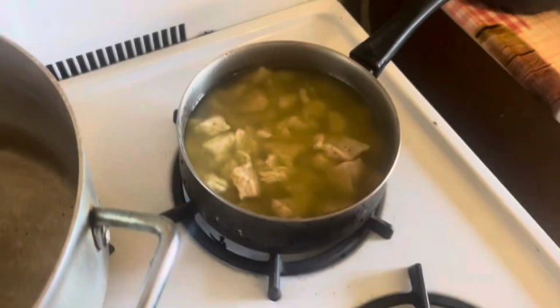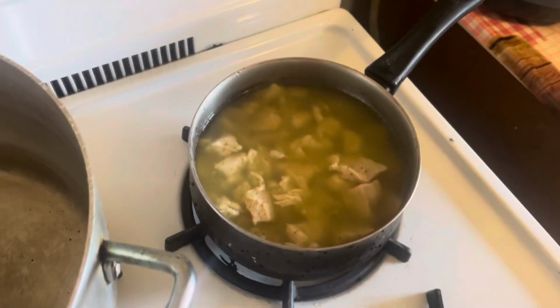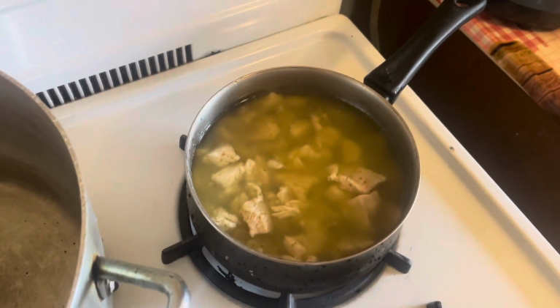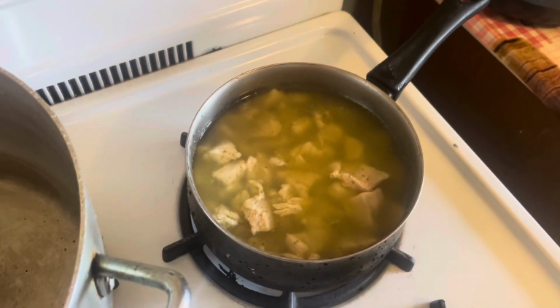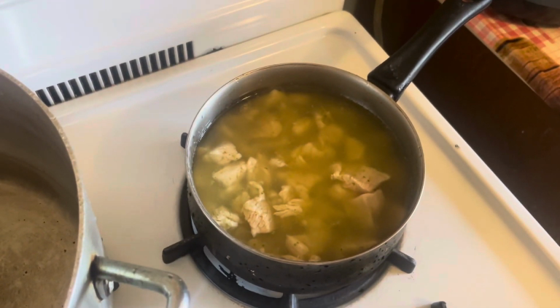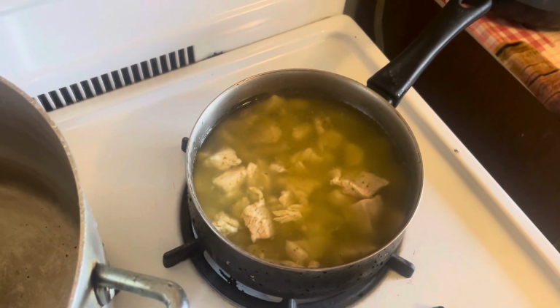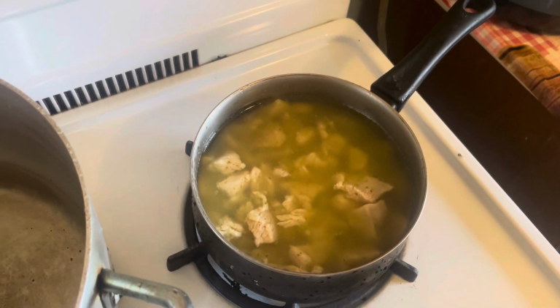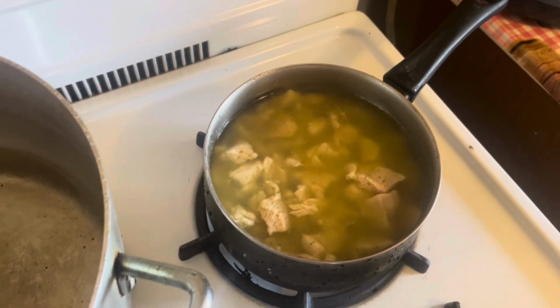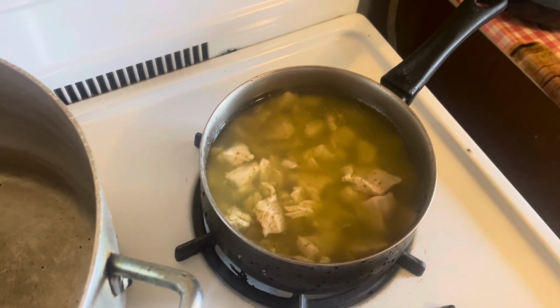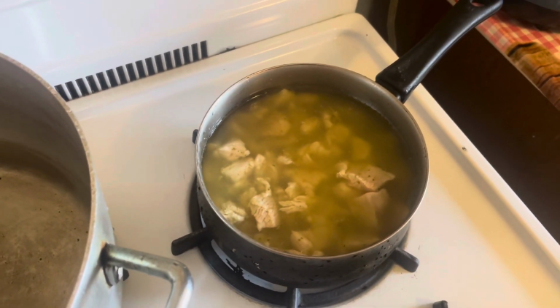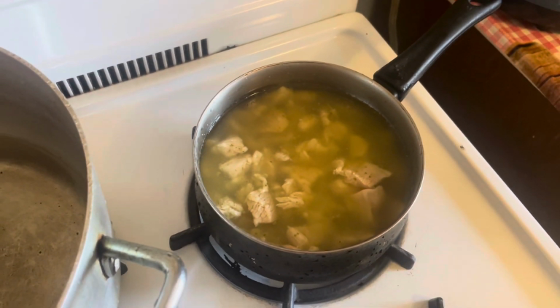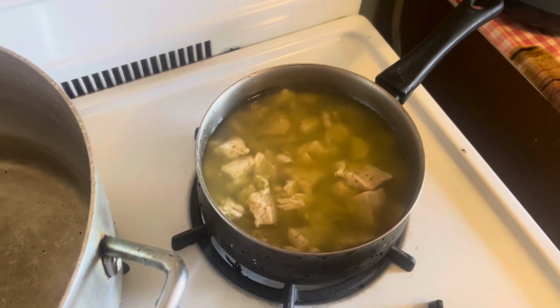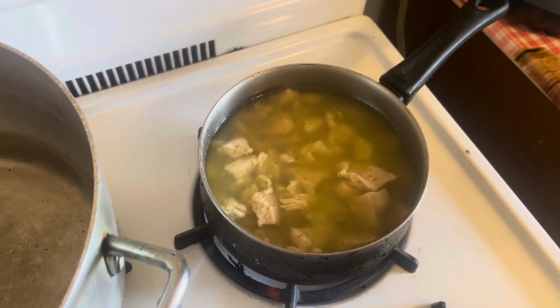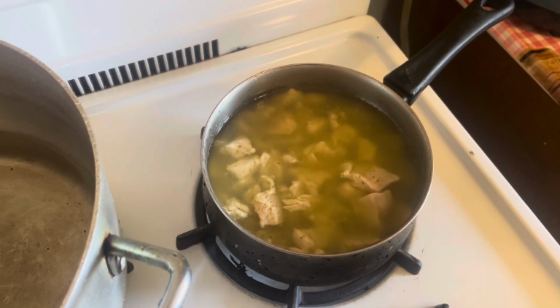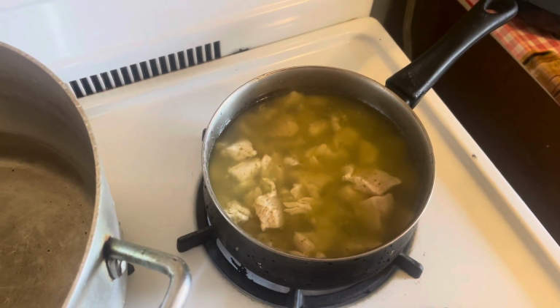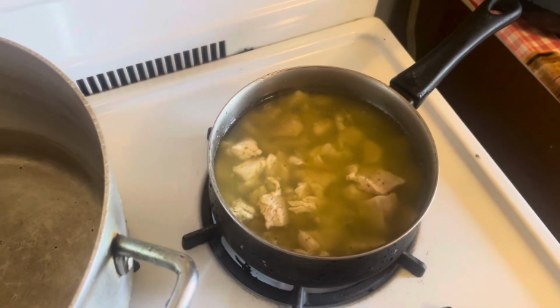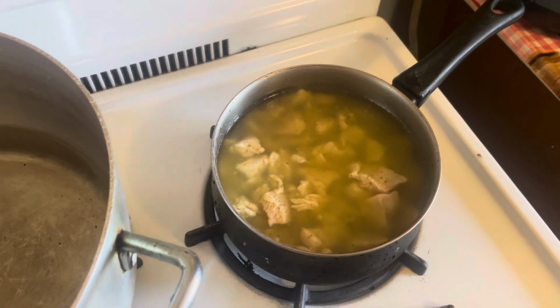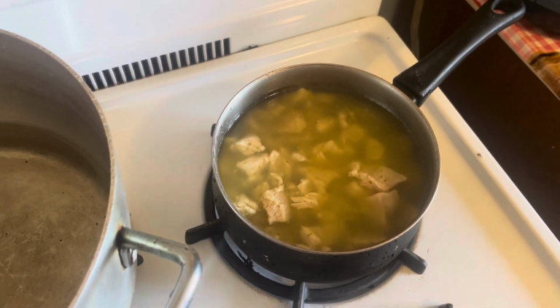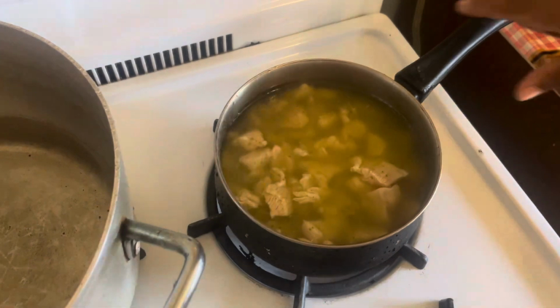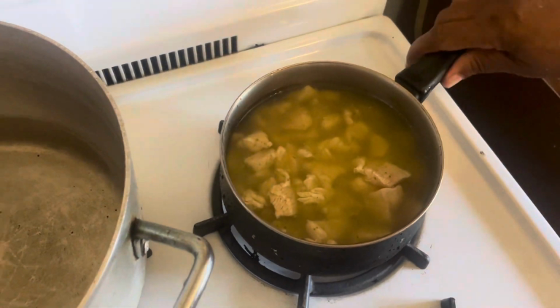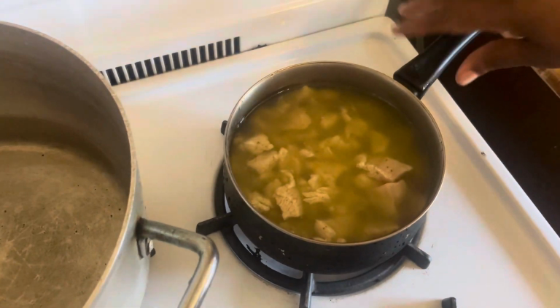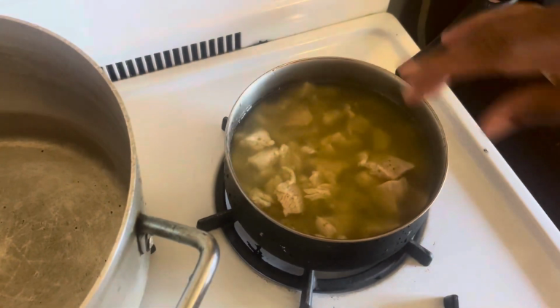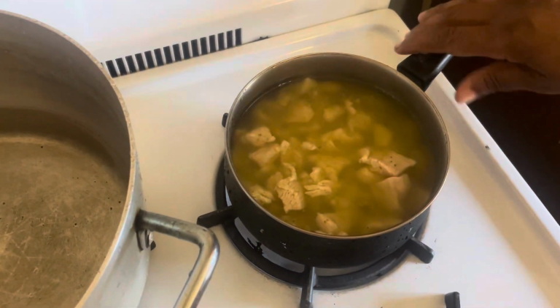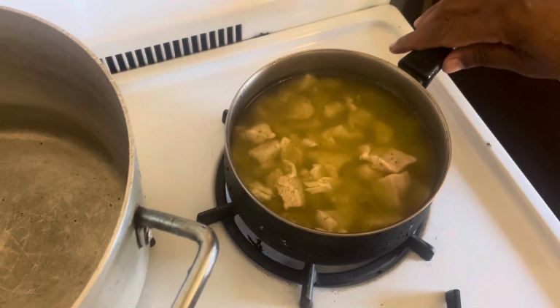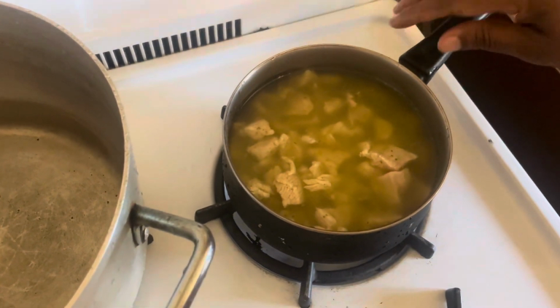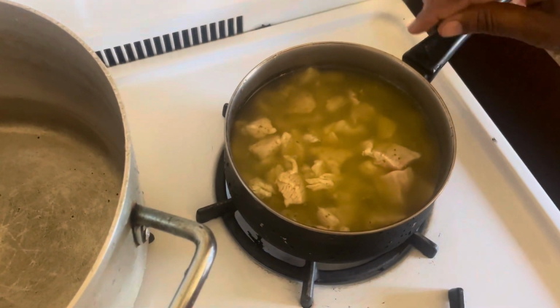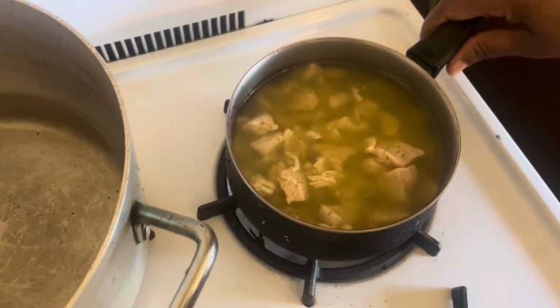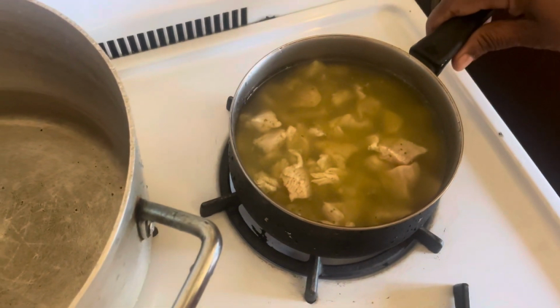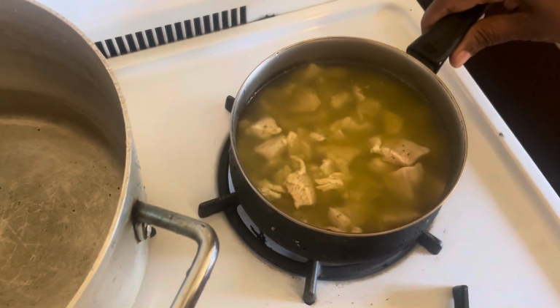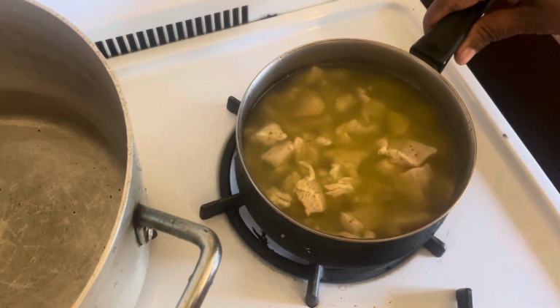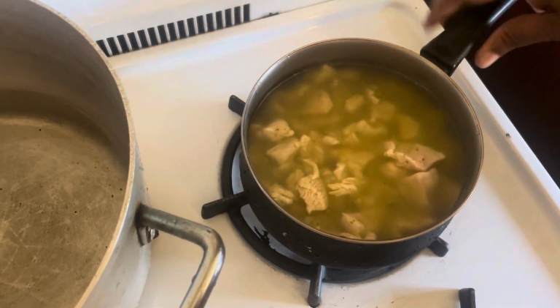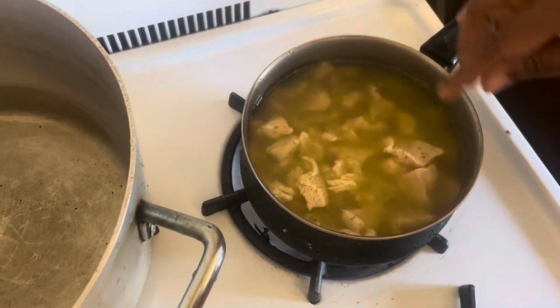Okay, we're making boneless chicken lo mein today. This here is the boneless meat.